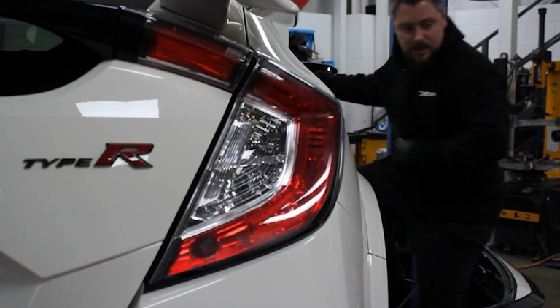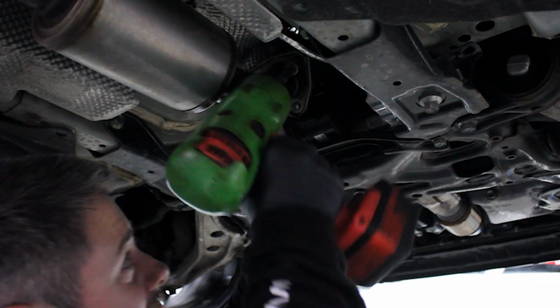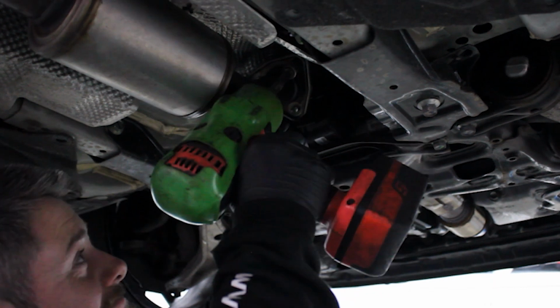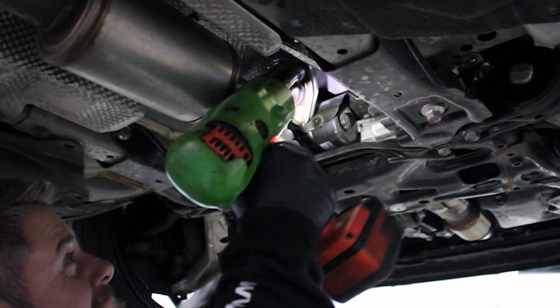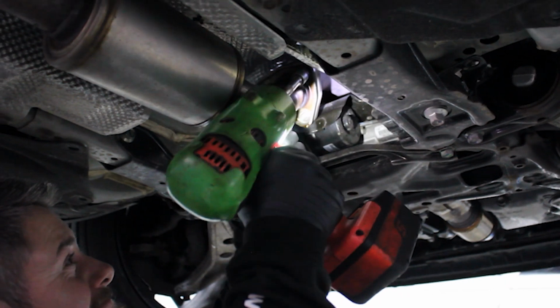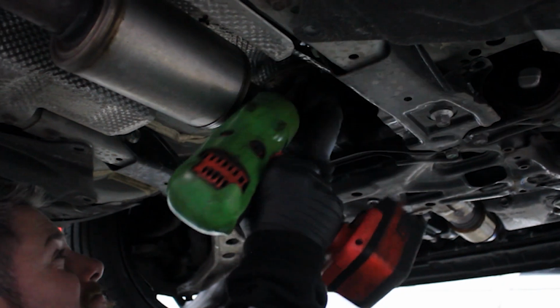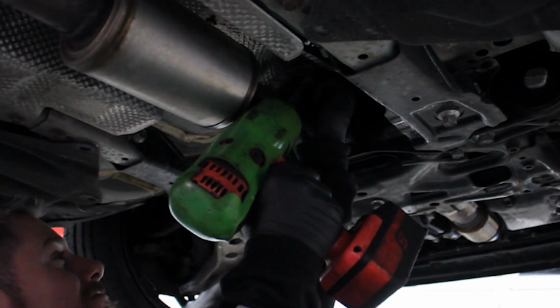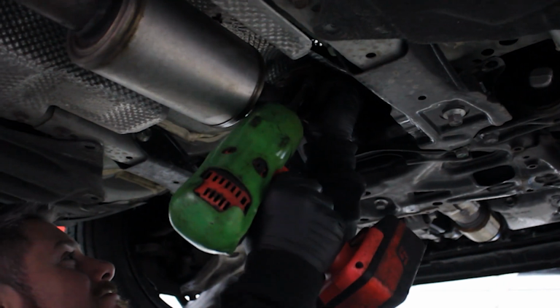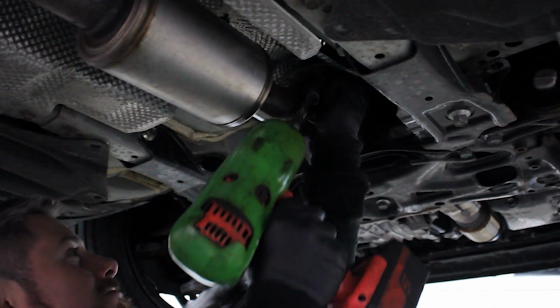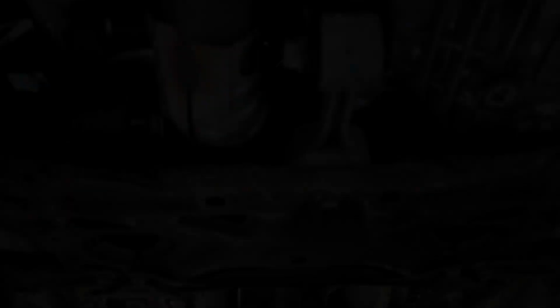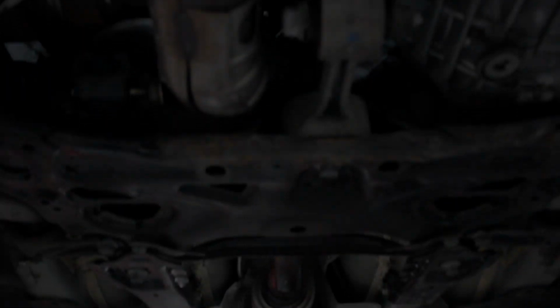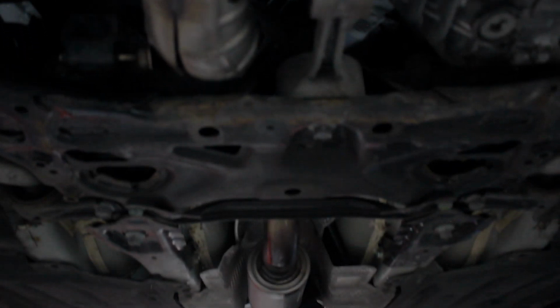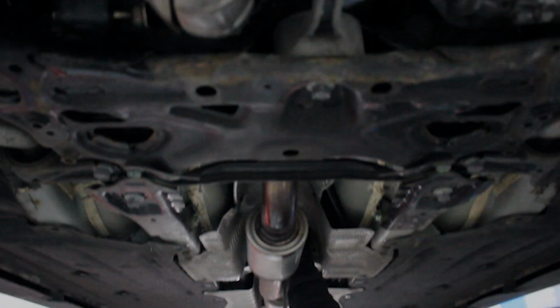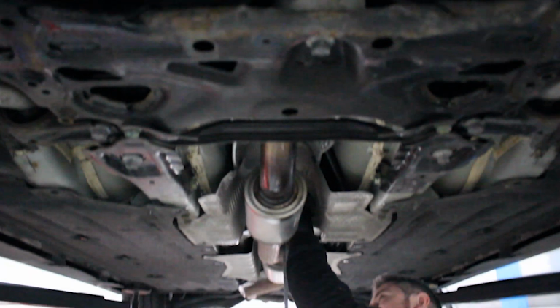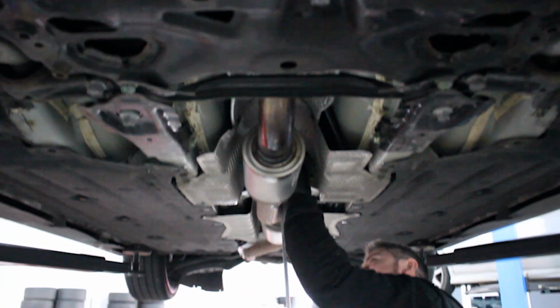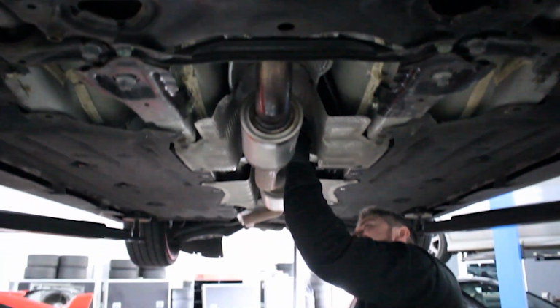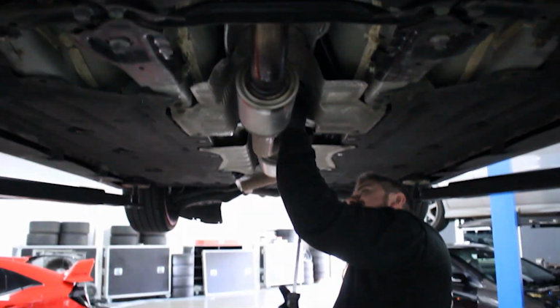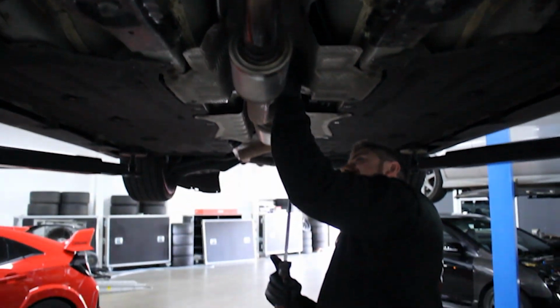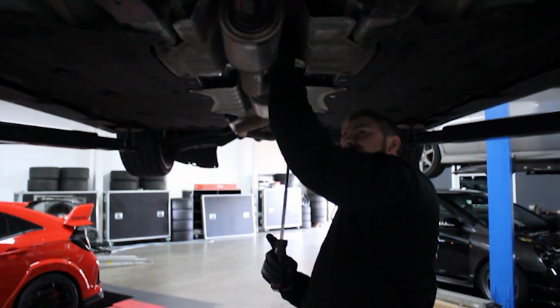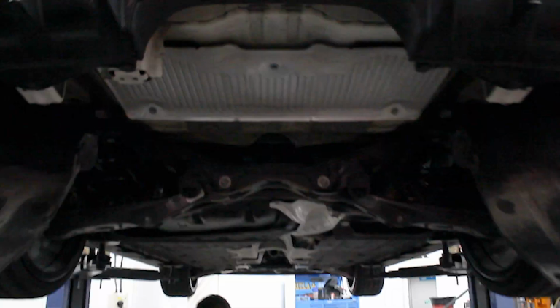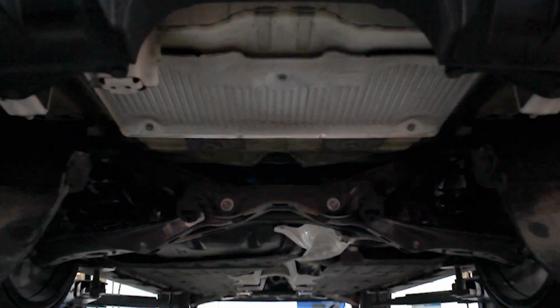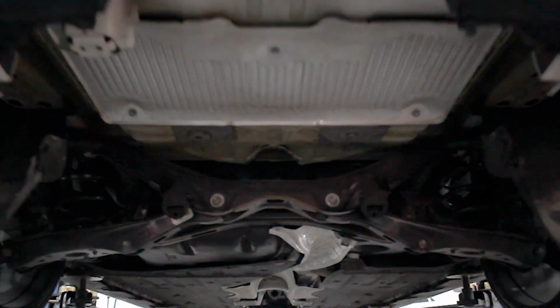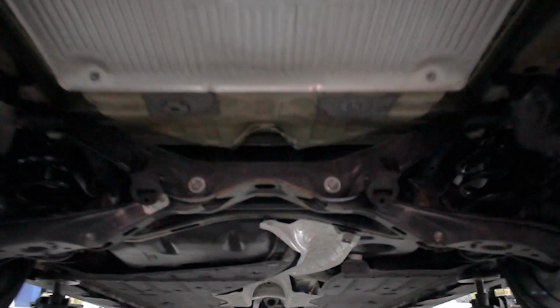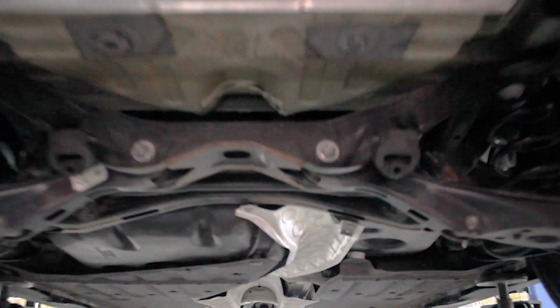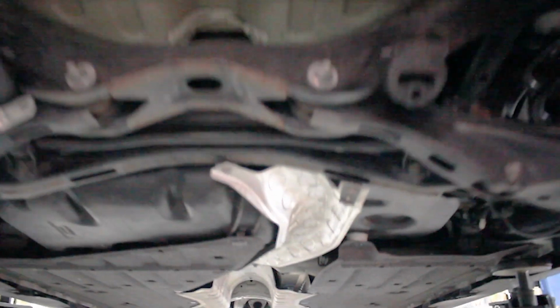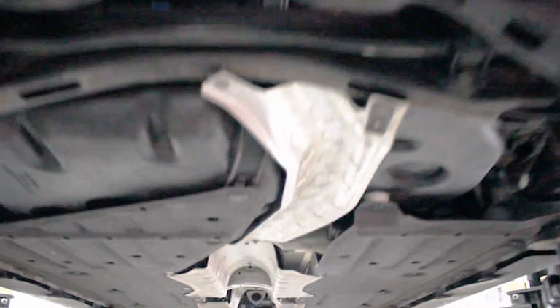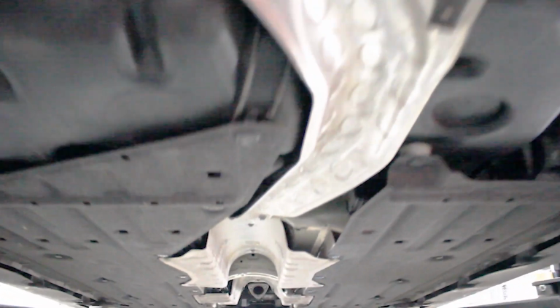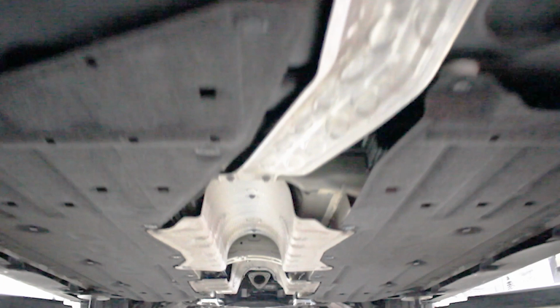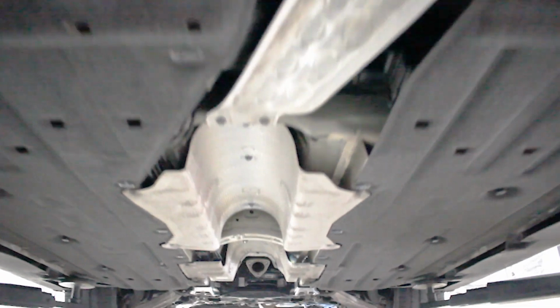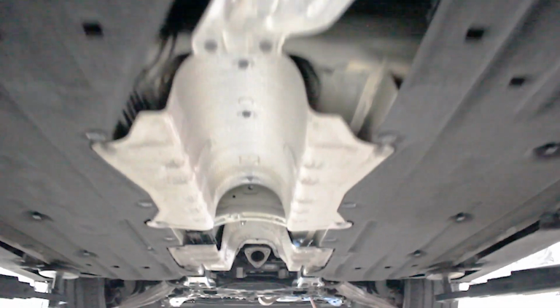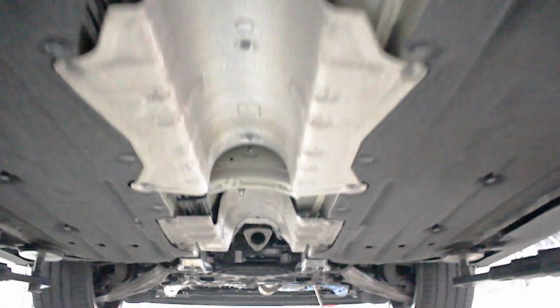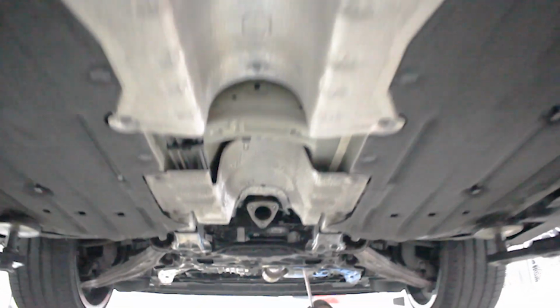Let's get the OEM exhaust out of the way and make room for the new Rimus exhaust. This is going to be paired with a bracing front pipe as well as carbon tips. The Rimus exhaust comes with a valve so it can vary the sound level once installed.